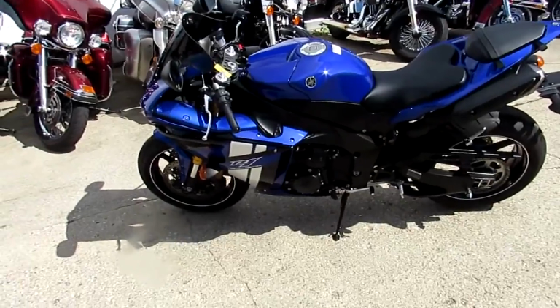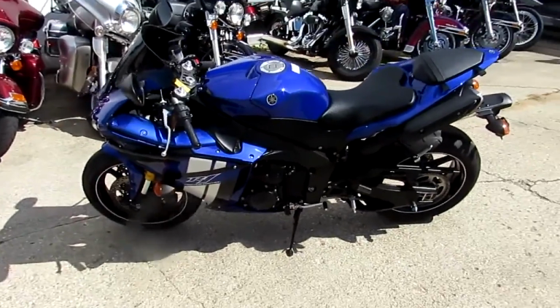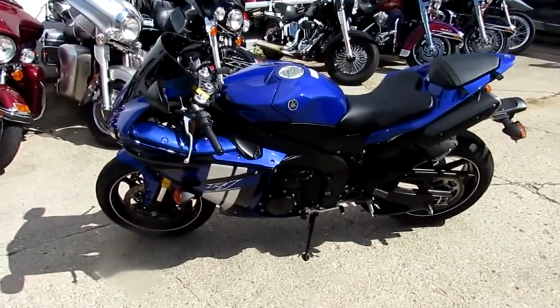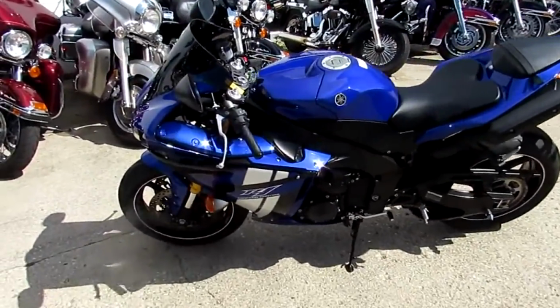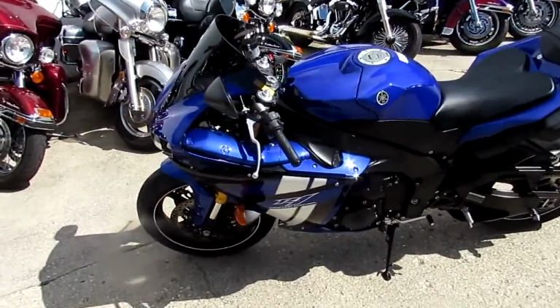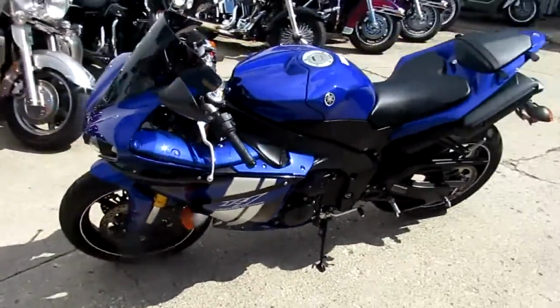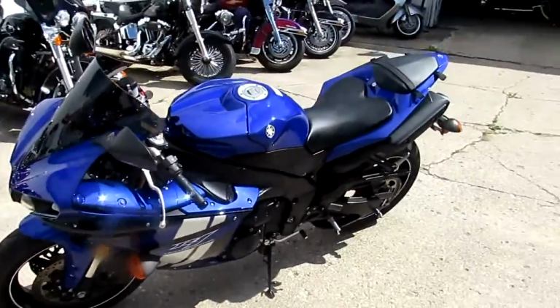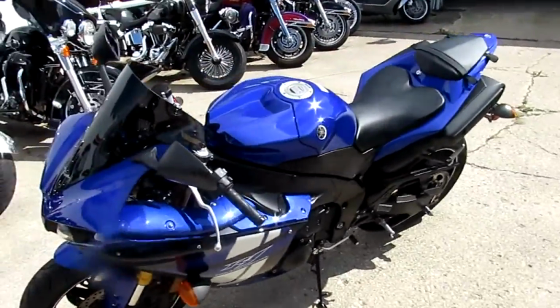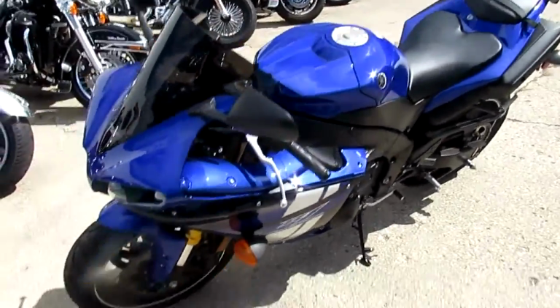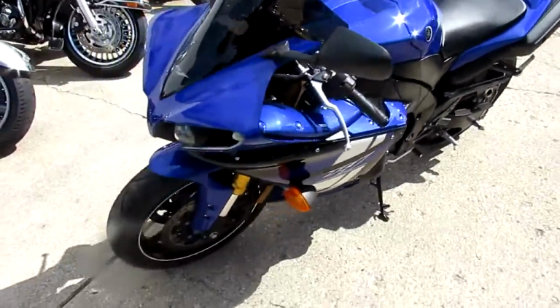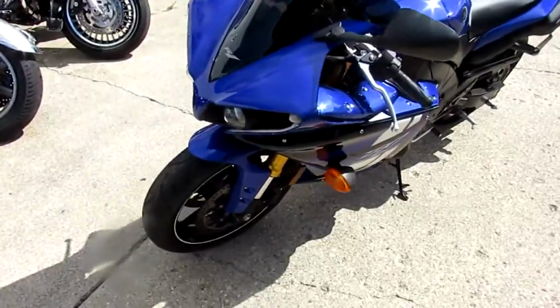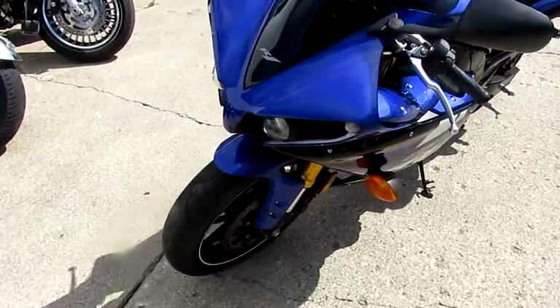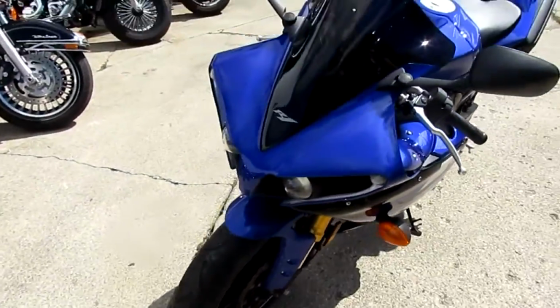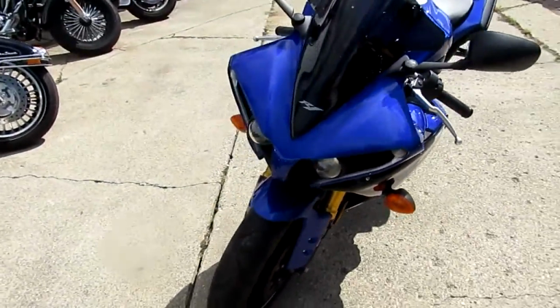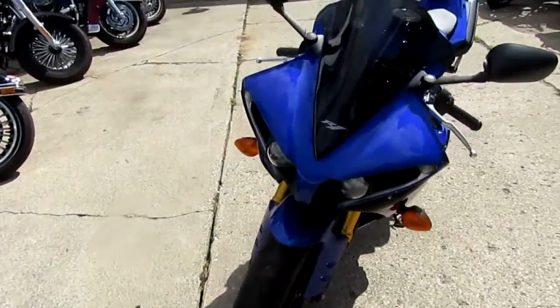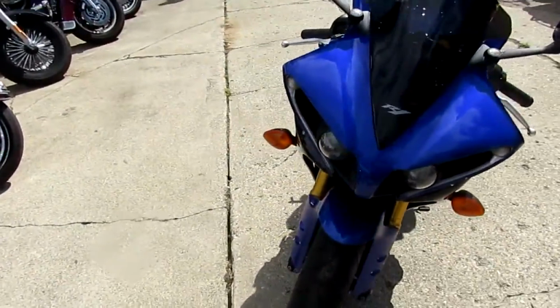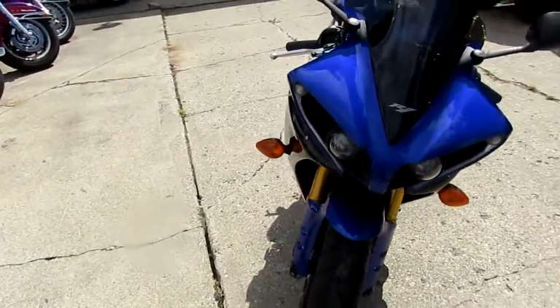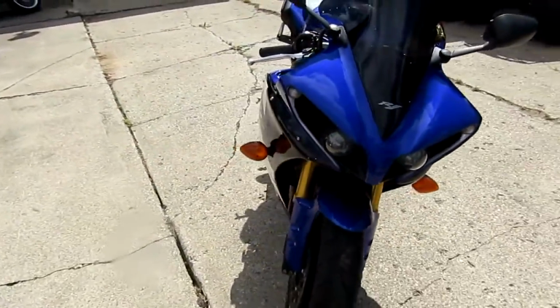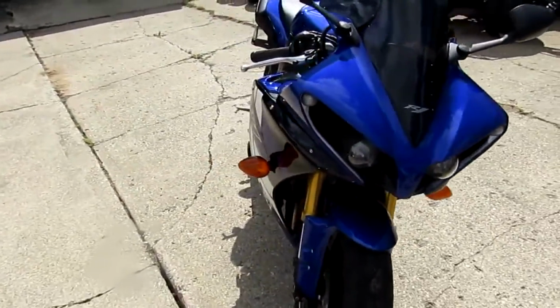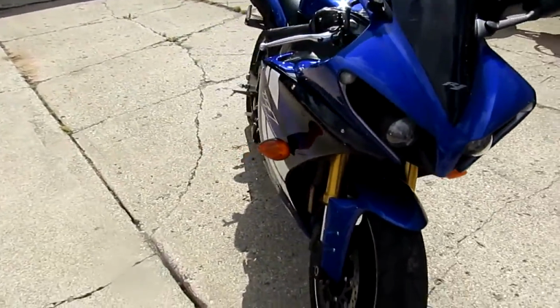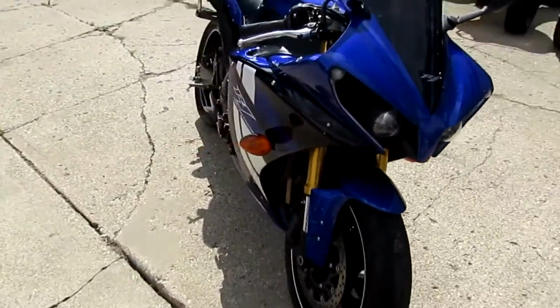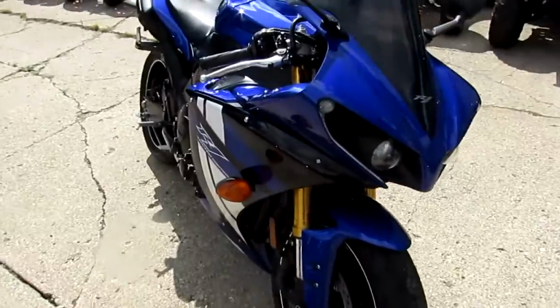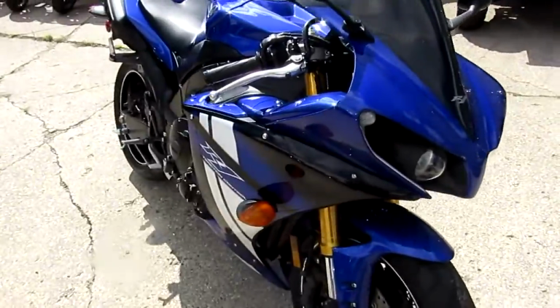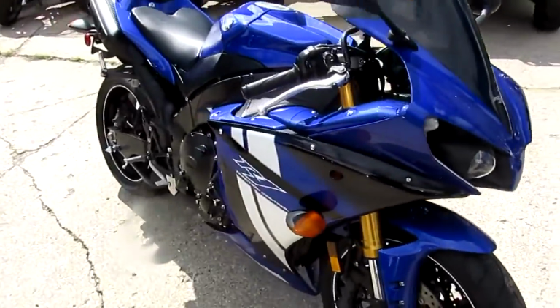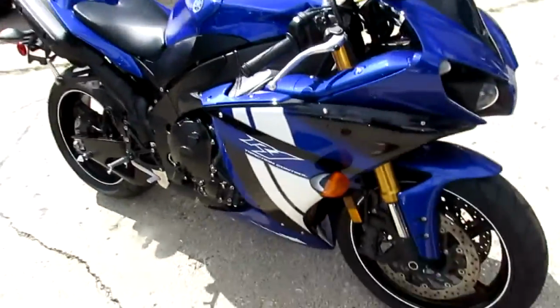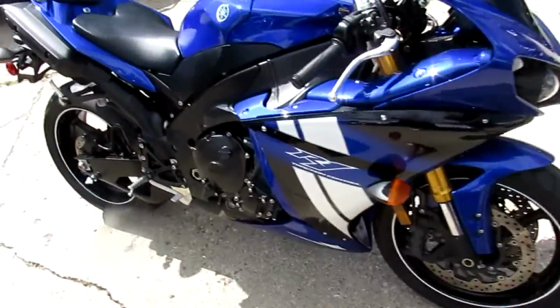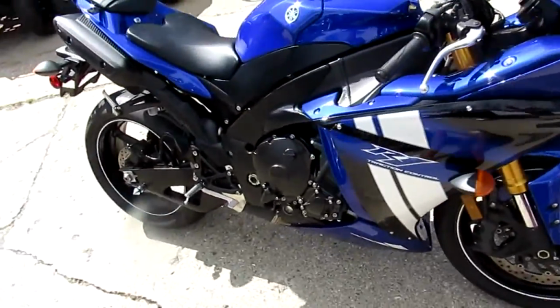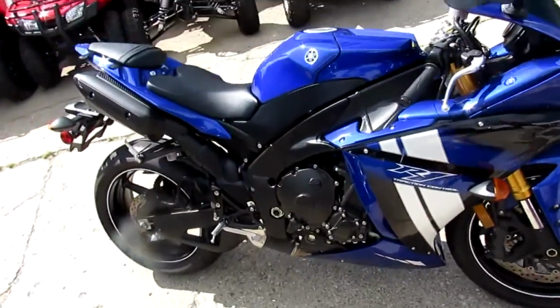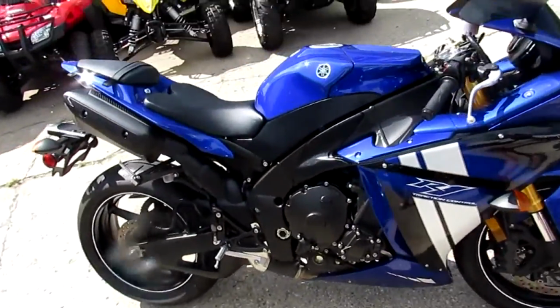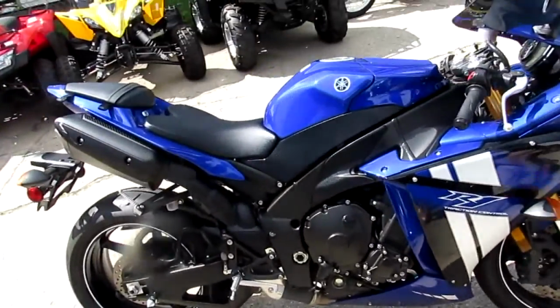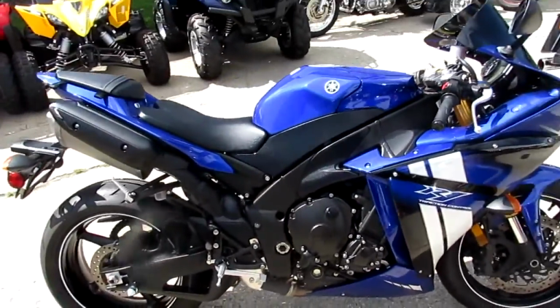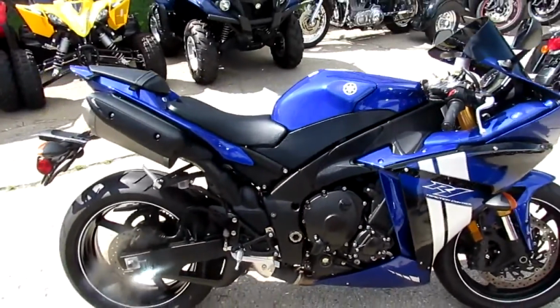Hey guys, it's Approval Powersports doing some videos on our used sport bikes. This one's a 2012 Yamaha R1. The bike's only got 4,580 miles. Comes in the Team Yamaha Blue. It's all stock, no modifications. You guys can buy with confidence.